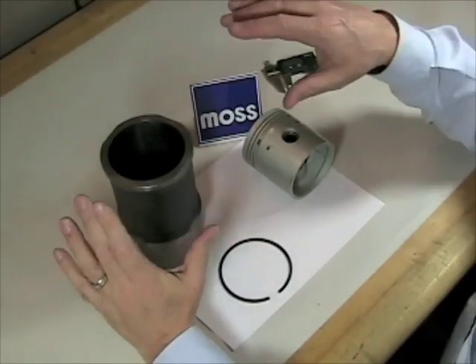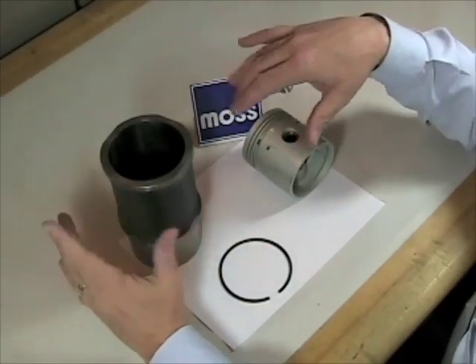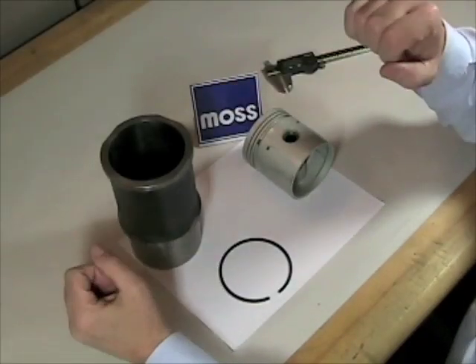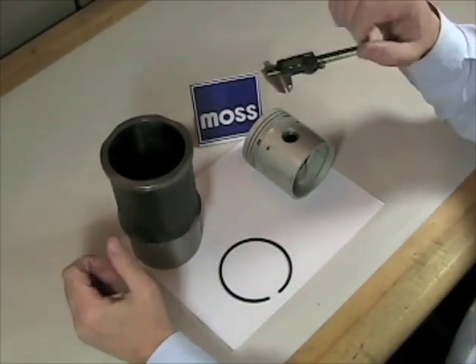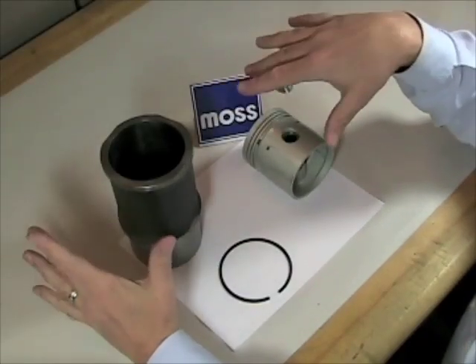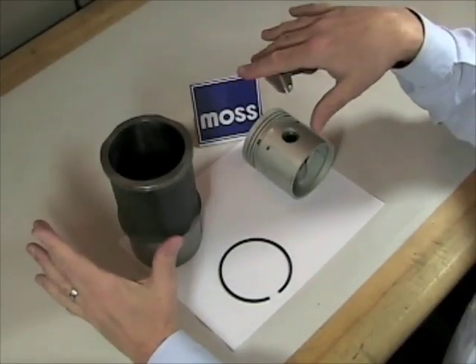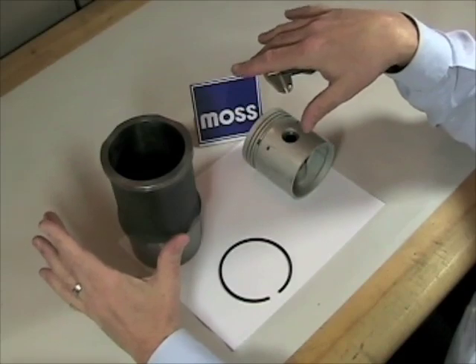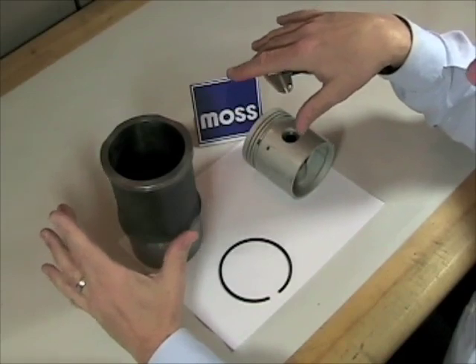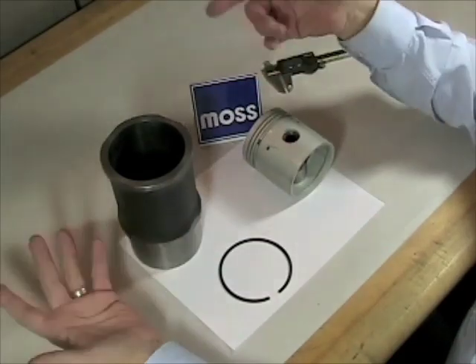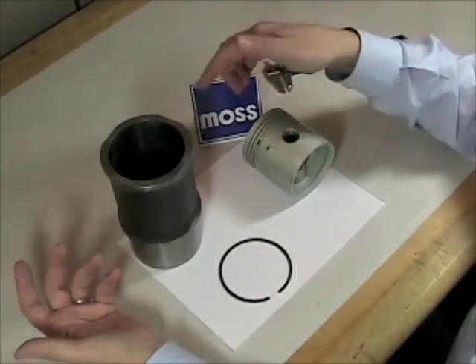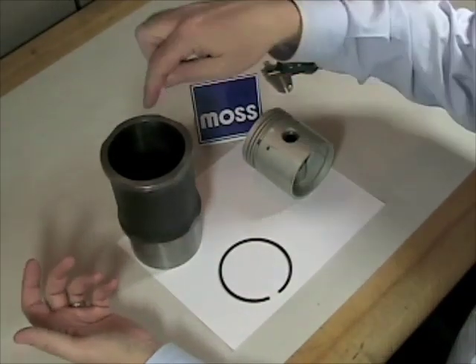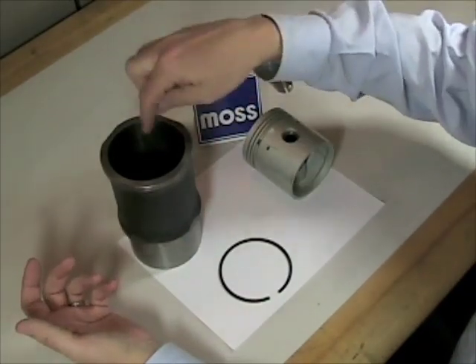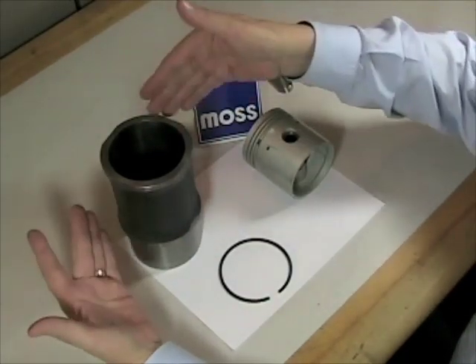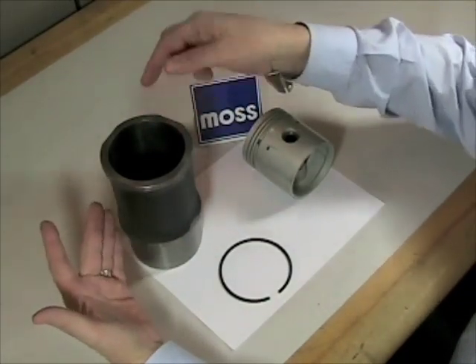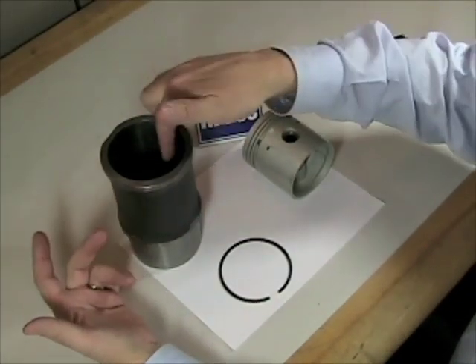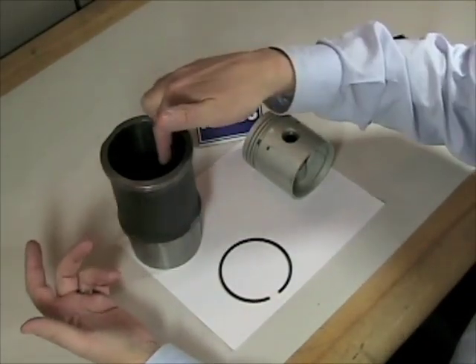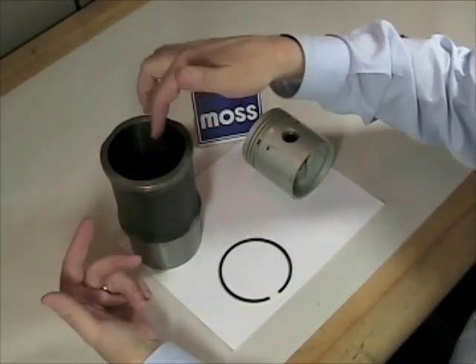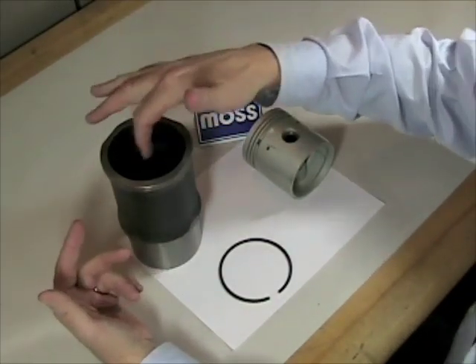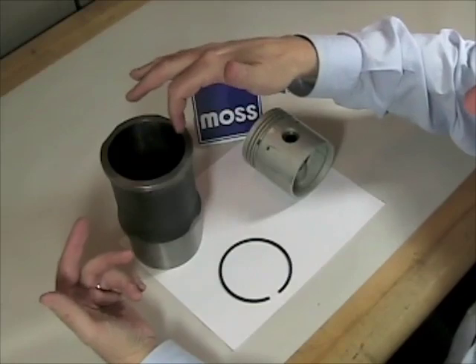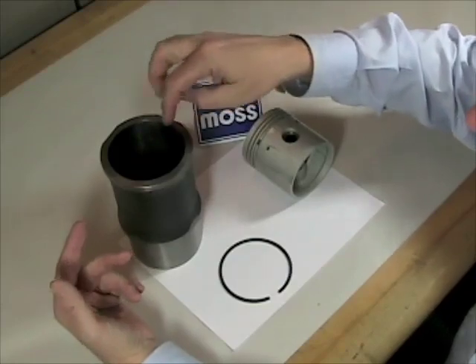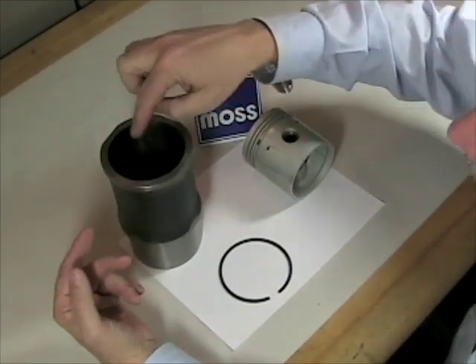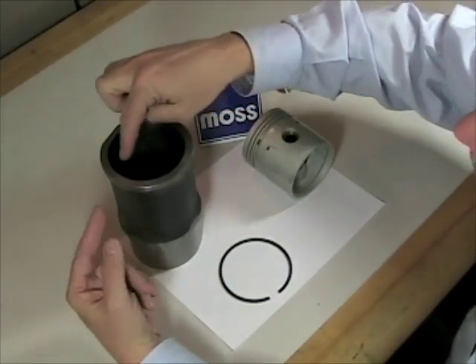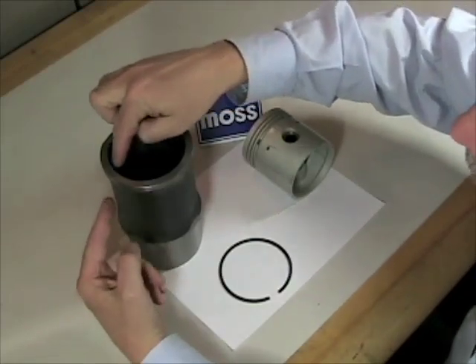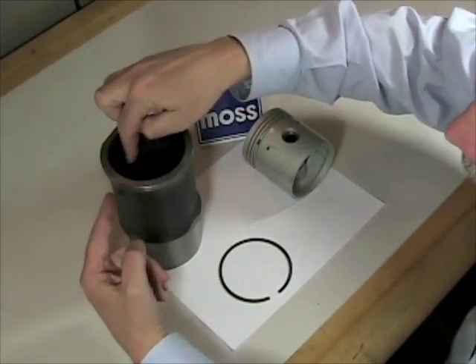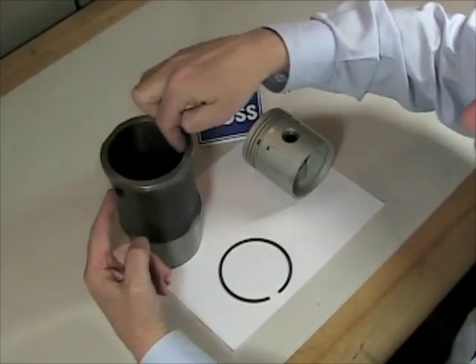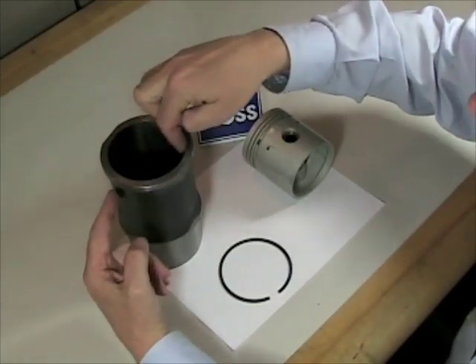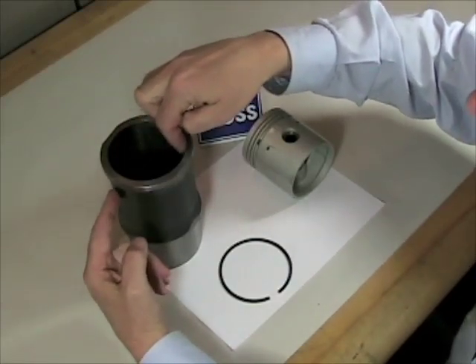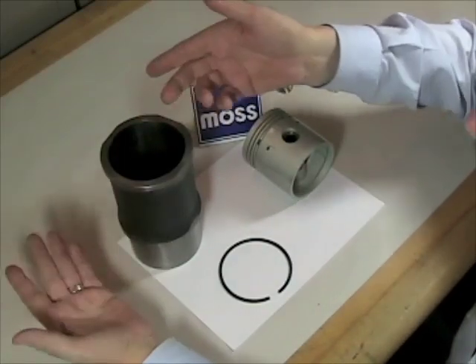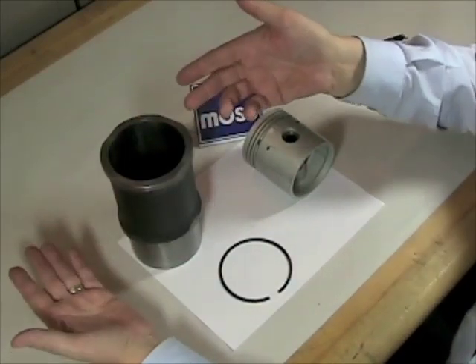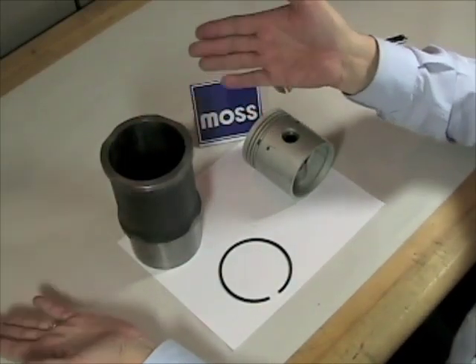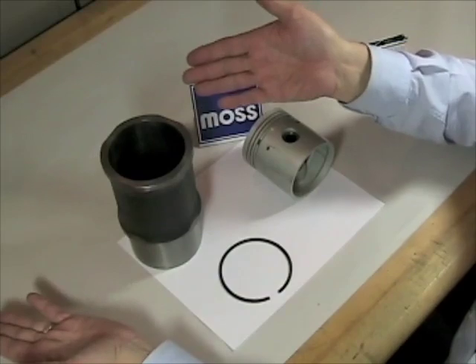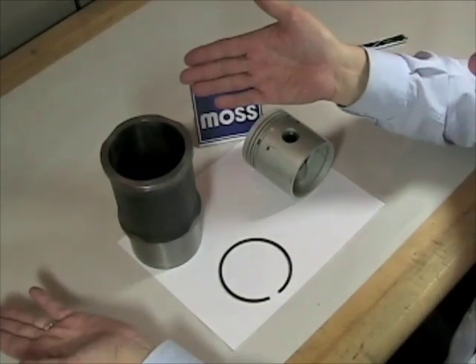In this video we're going to be talking about cylinder bore. As we all know, the cylinders are those round holes in the engine where the pistons live. When we talk about cylinder bore, we're talking about the measurement from one side across to the other, more commonly called the cylinder's diameter.